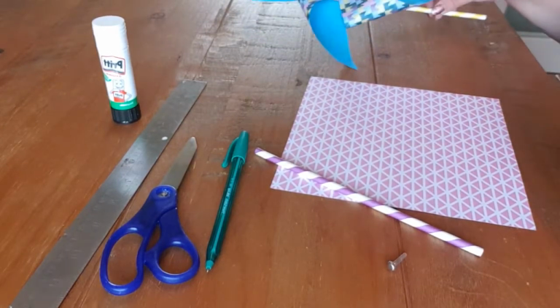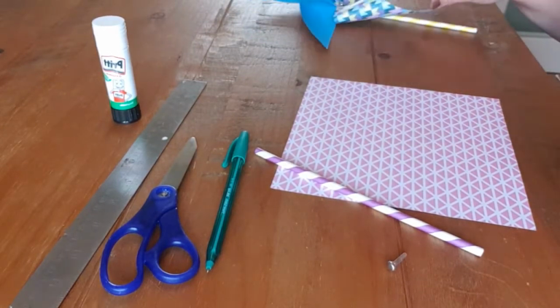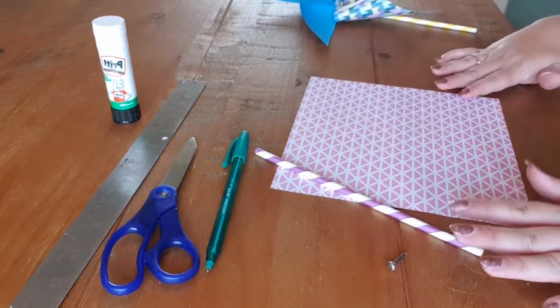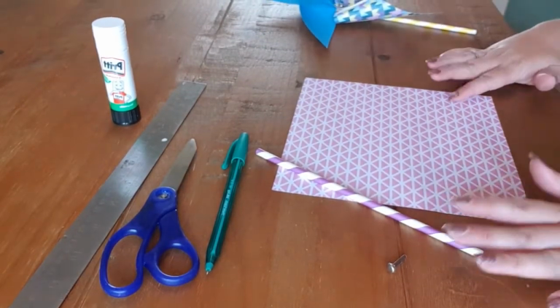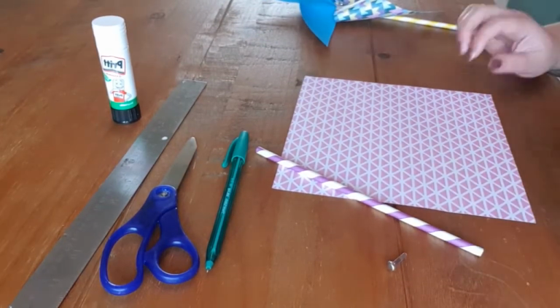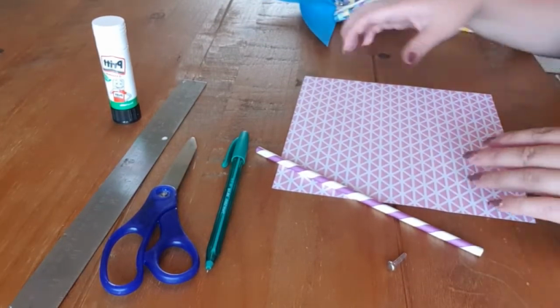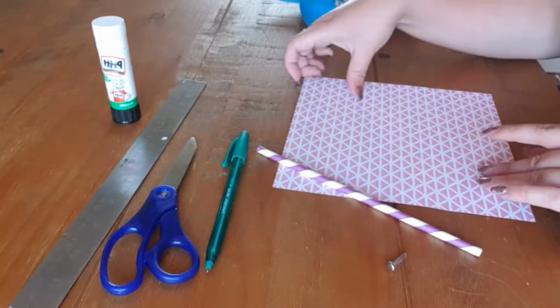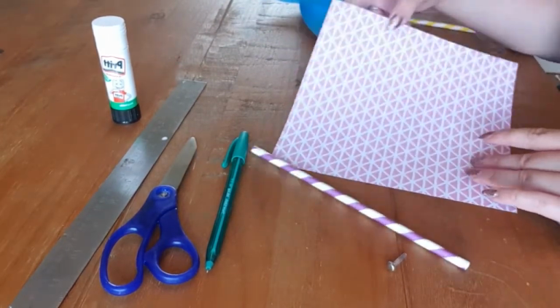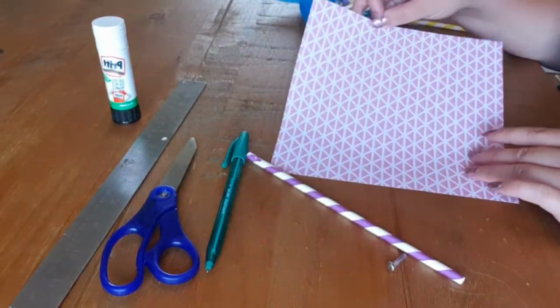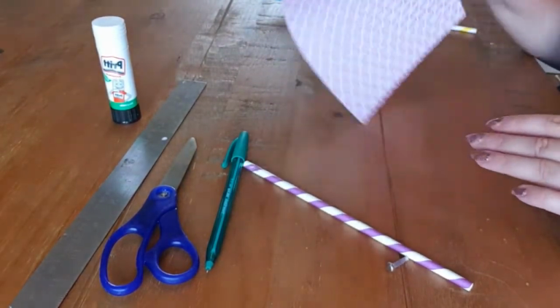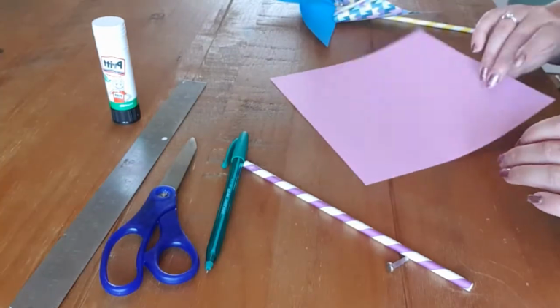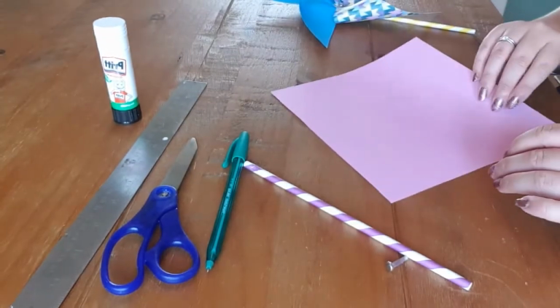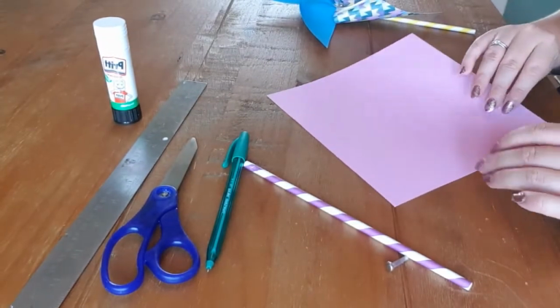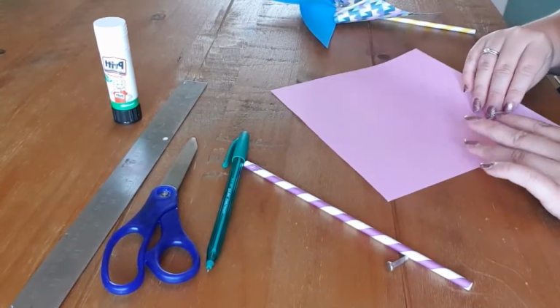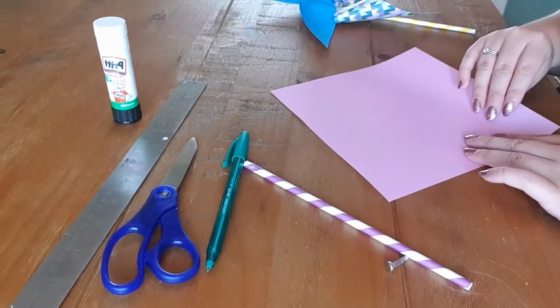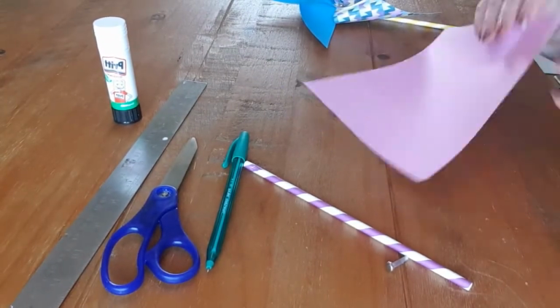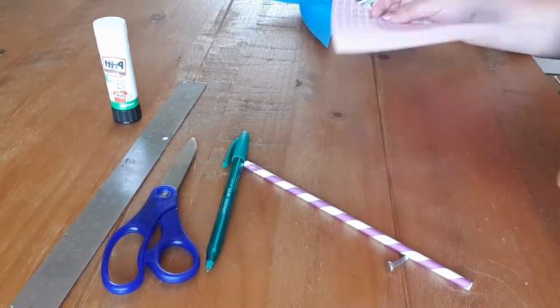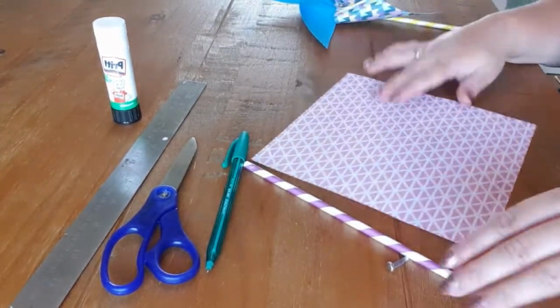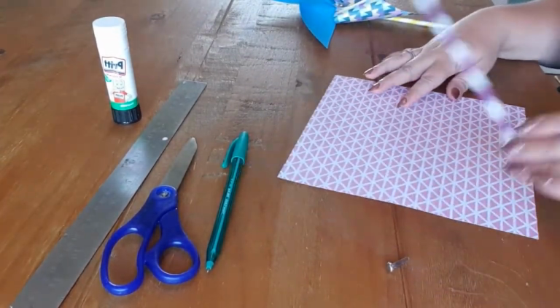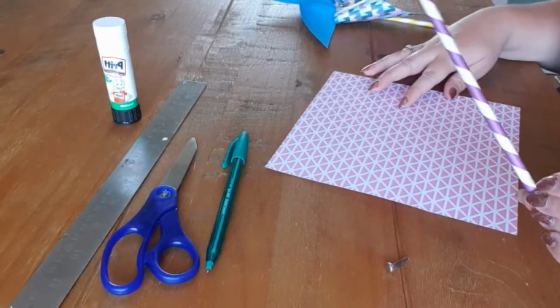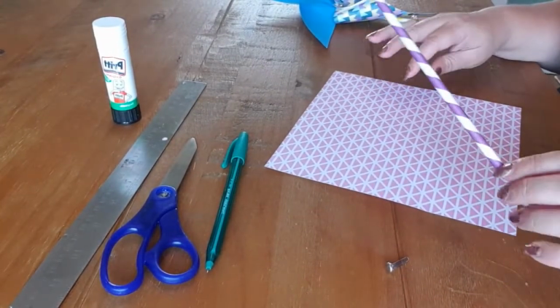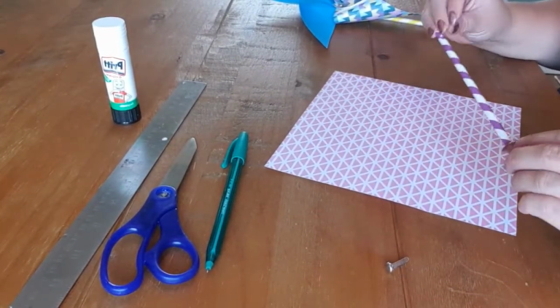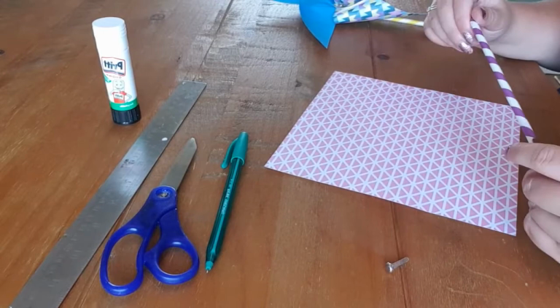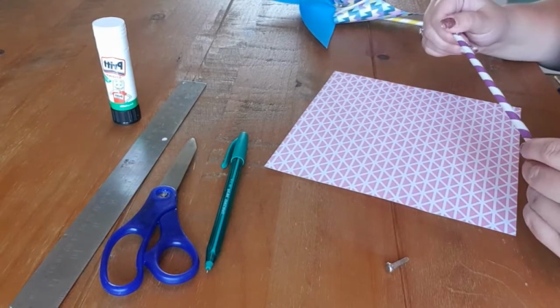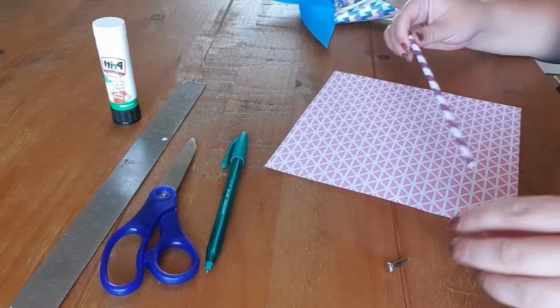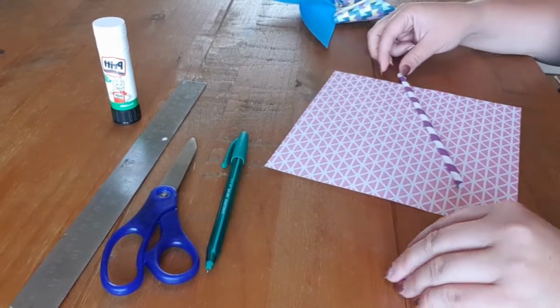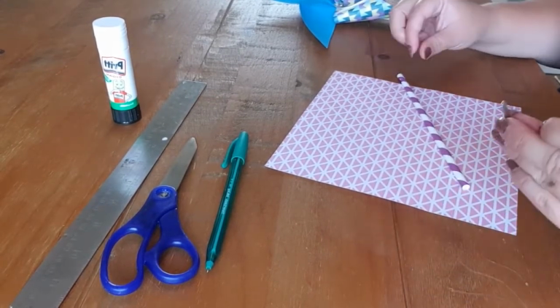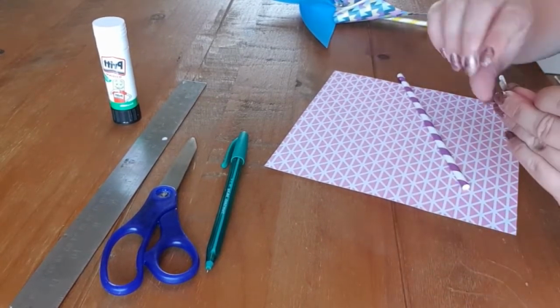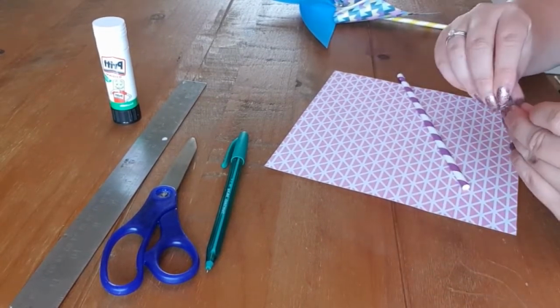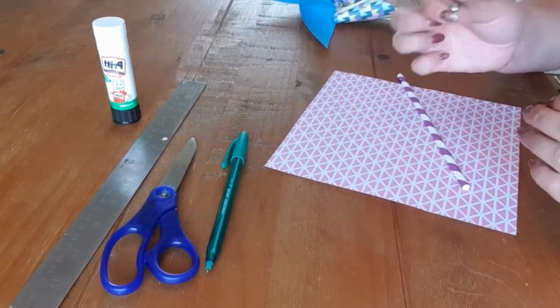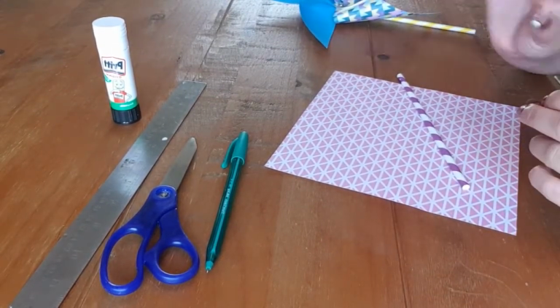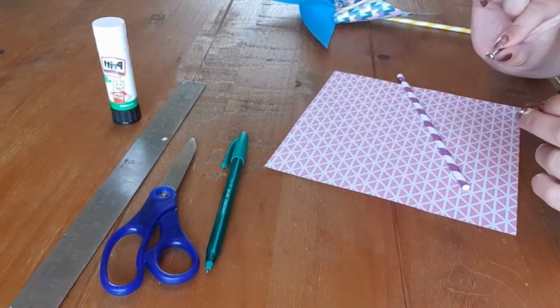In your kit you will have had a piece of paper with a nice pattern on one side and it's plain on the other. You'll have a nice paper straw in different colours, and a split pin which is used to hold it all together.